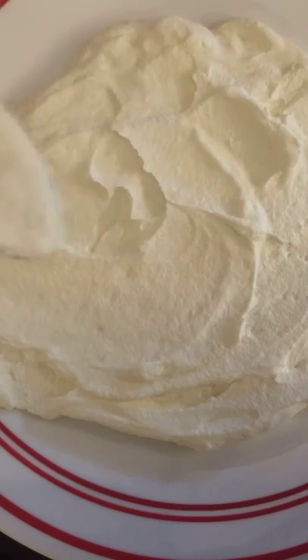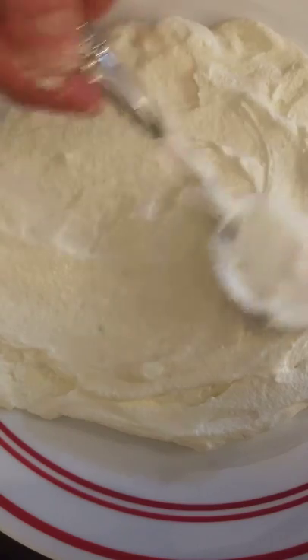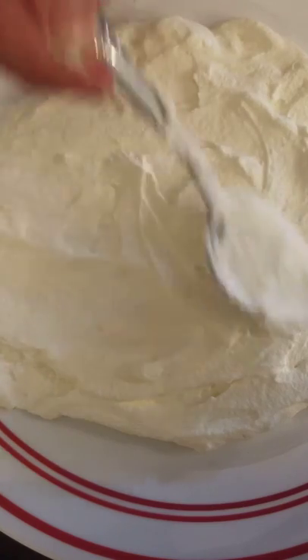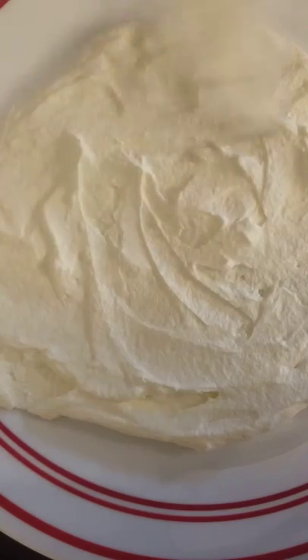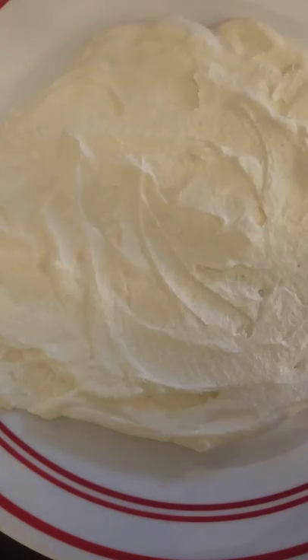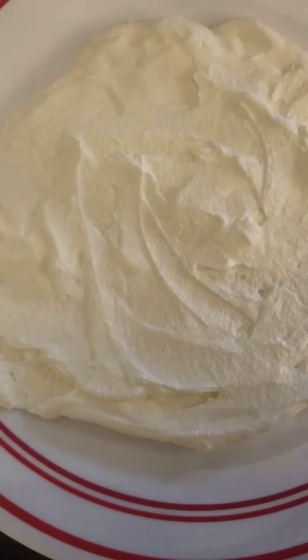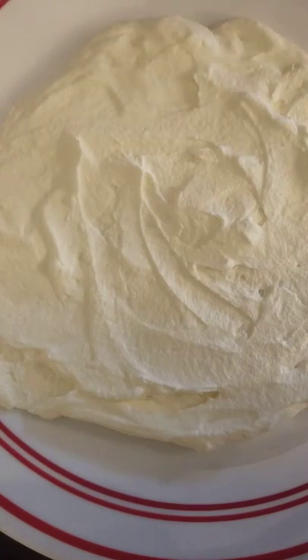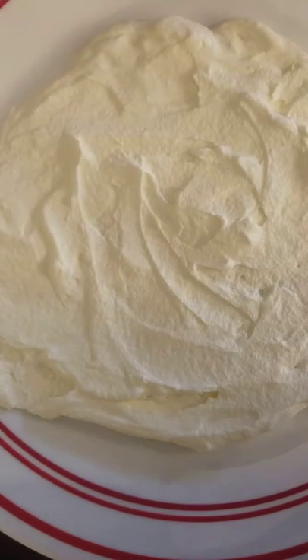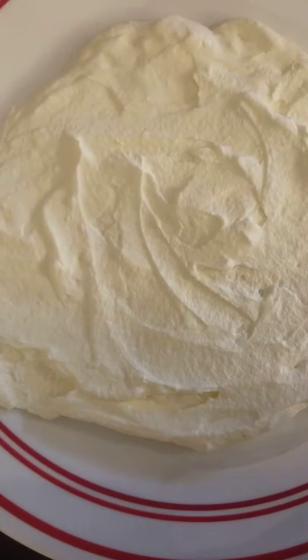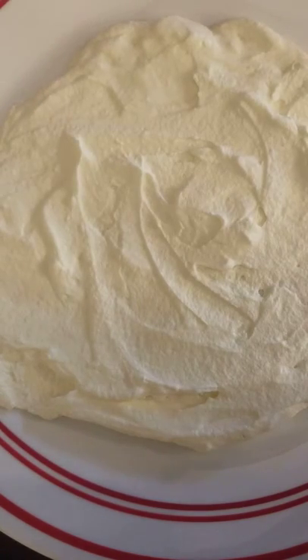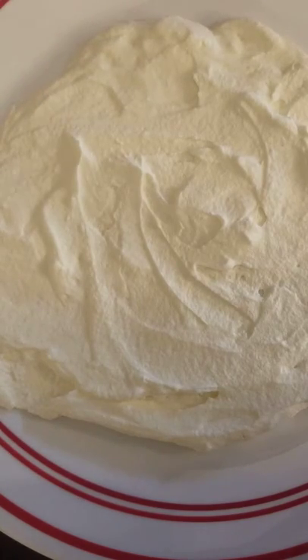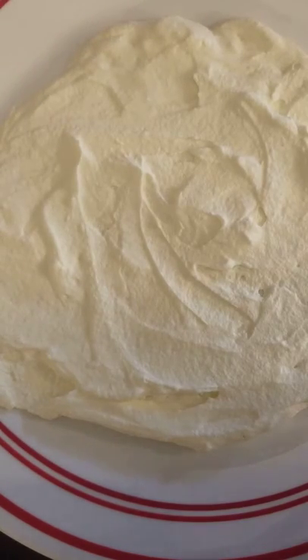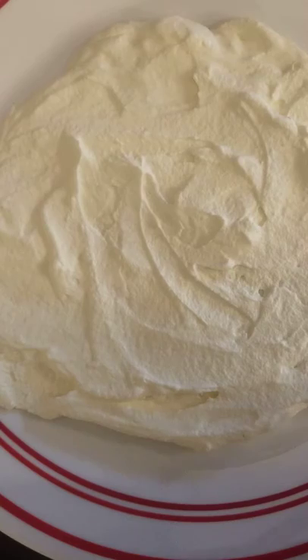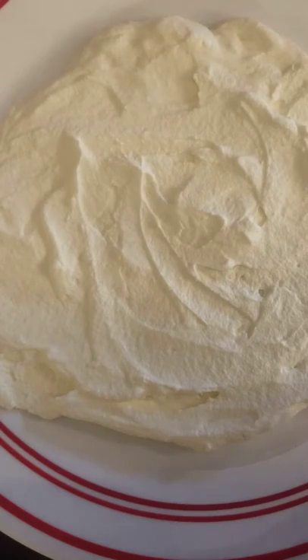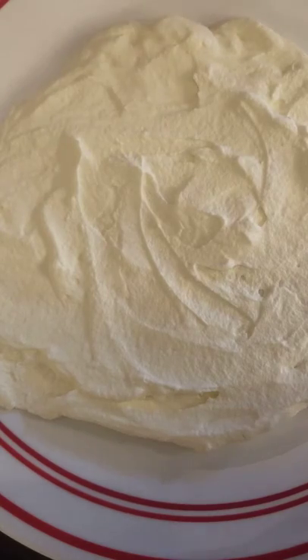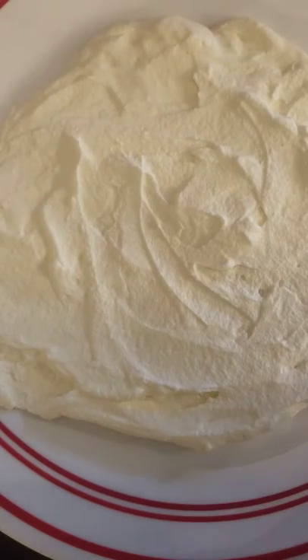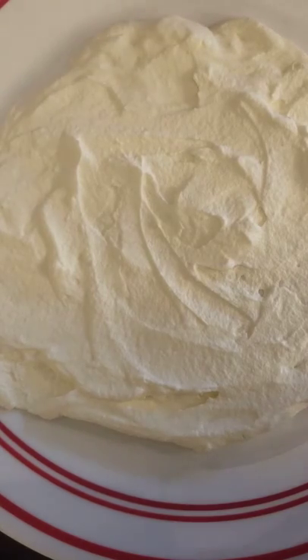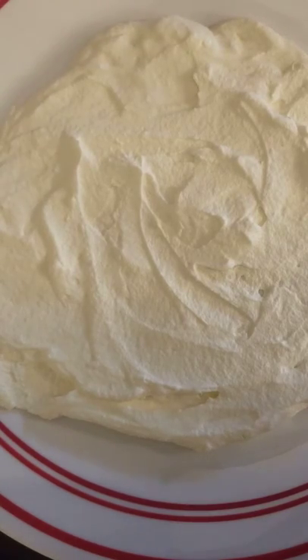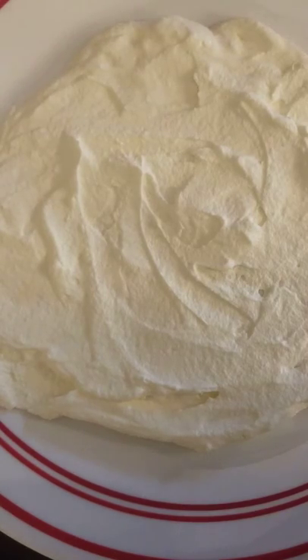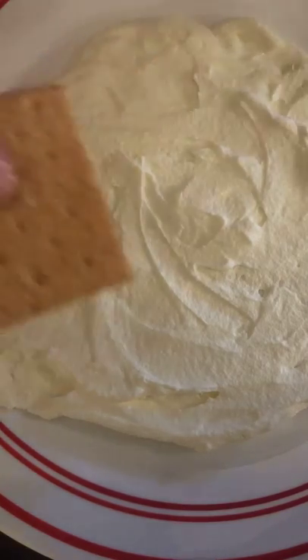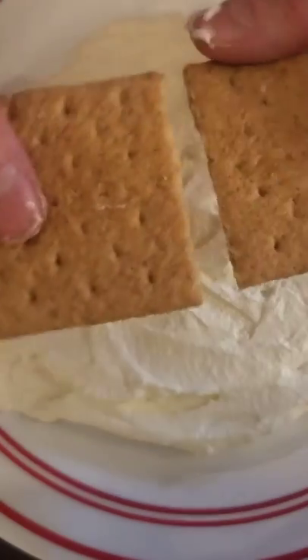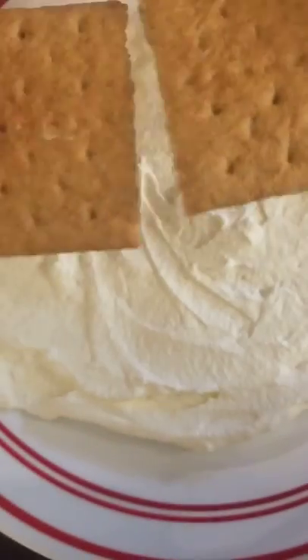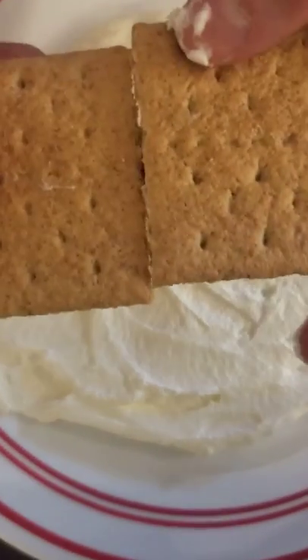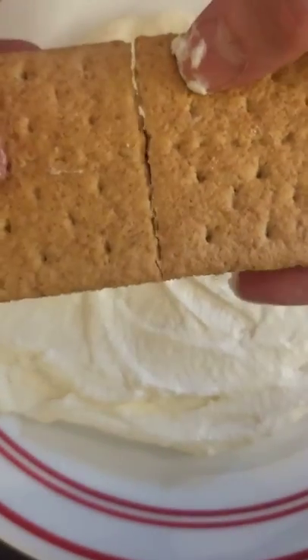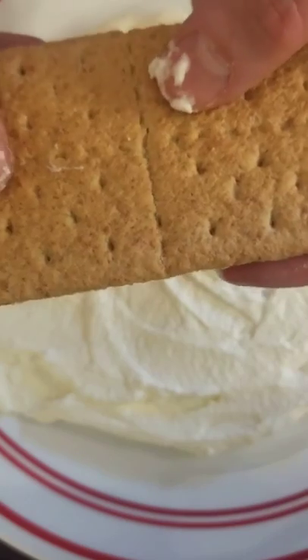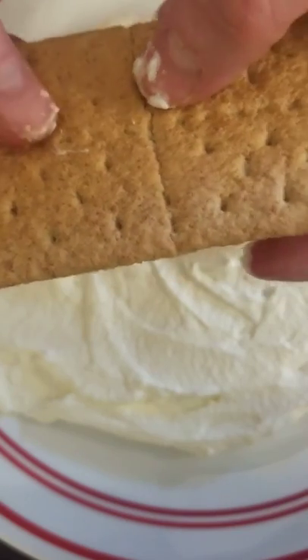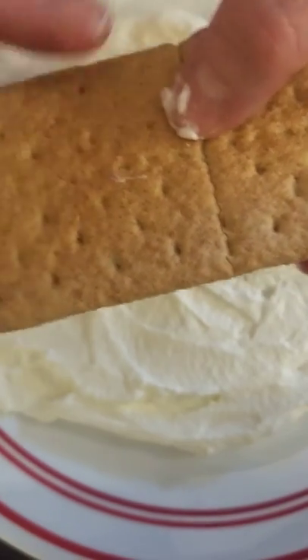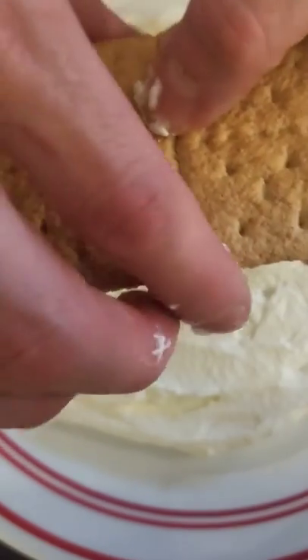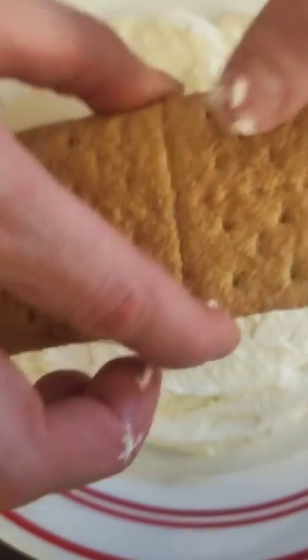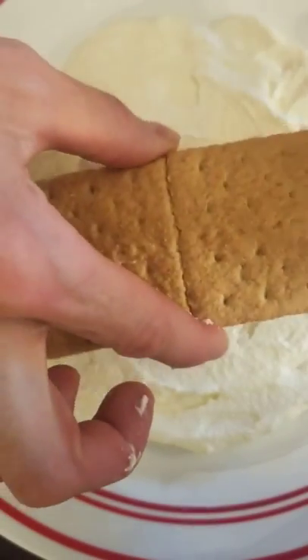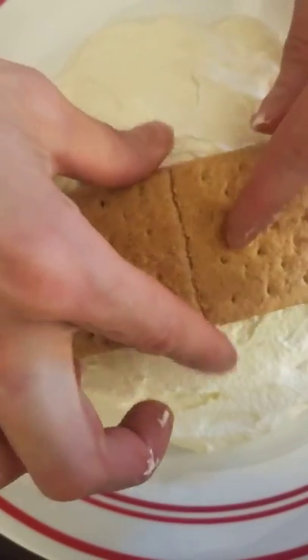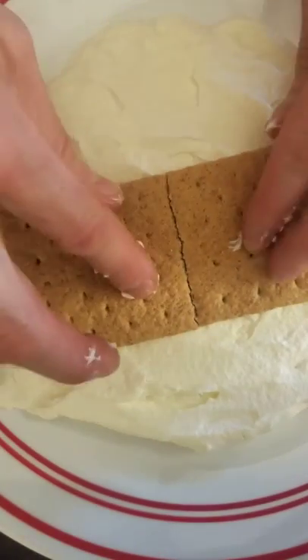And if you don't have whipped cream, you could use pudding or icing, something that will move easily. Then you take your graham crackers. We're in part one of the procedure, and we put them down.